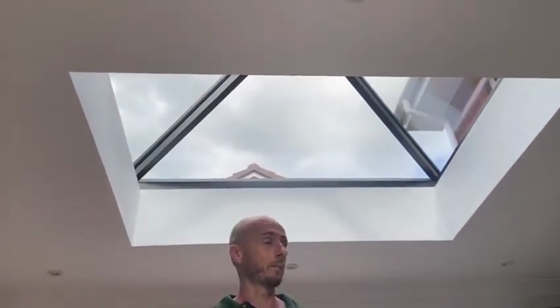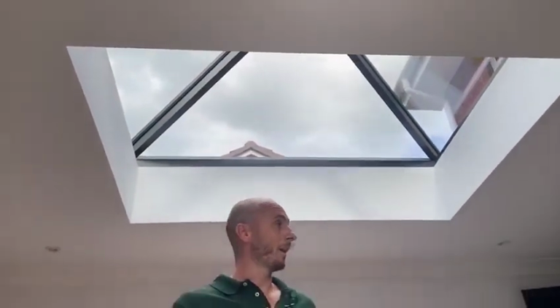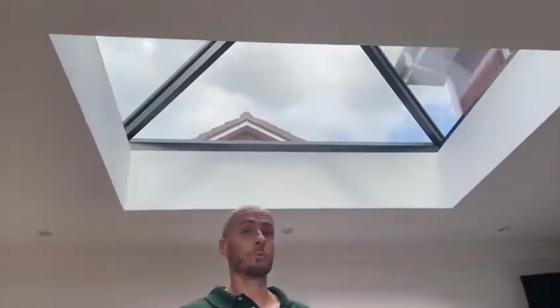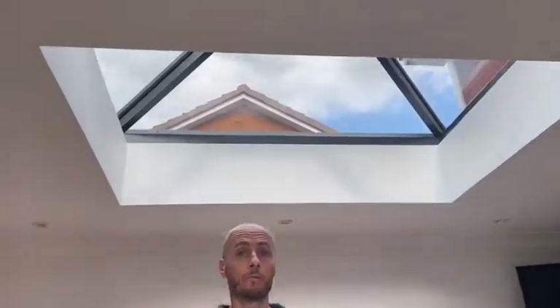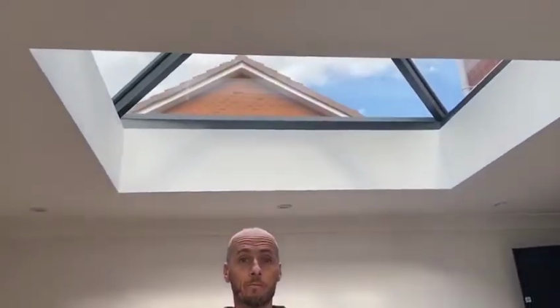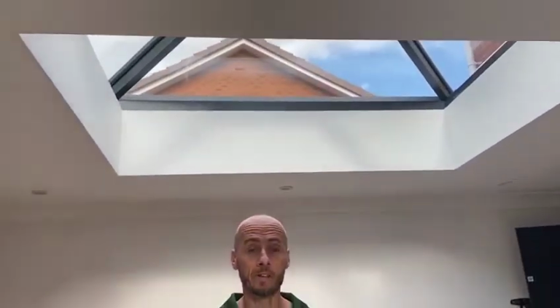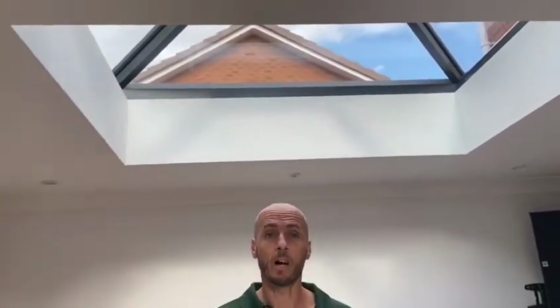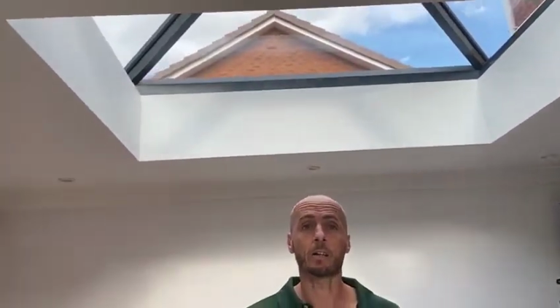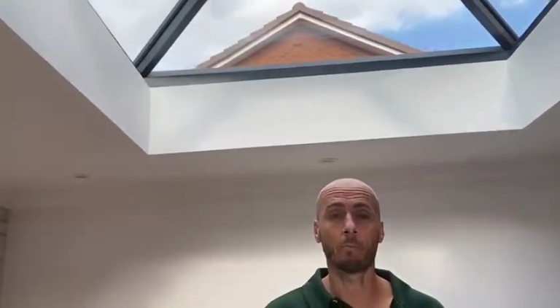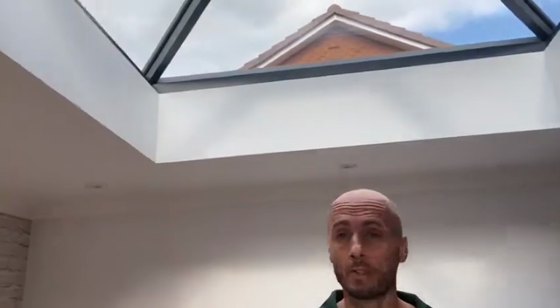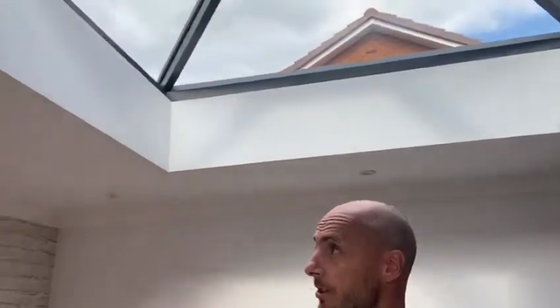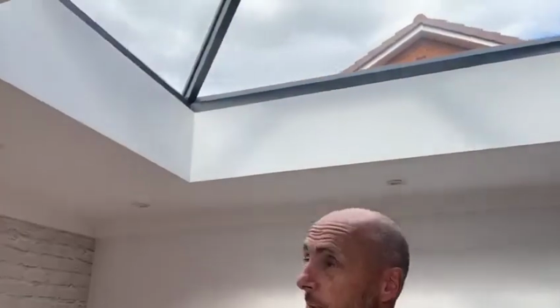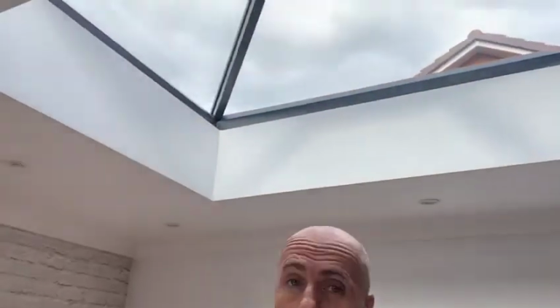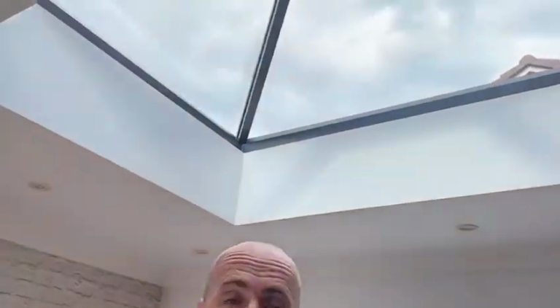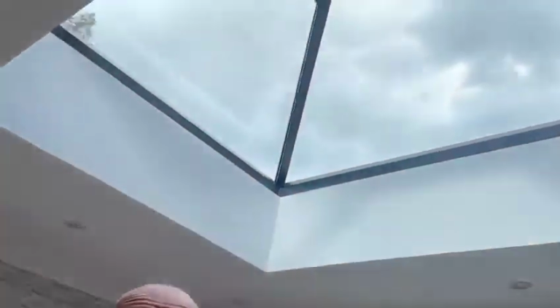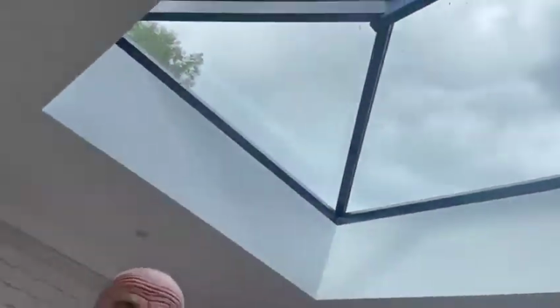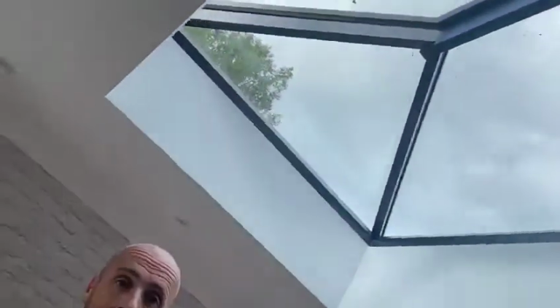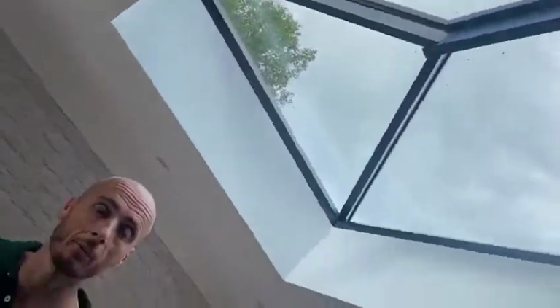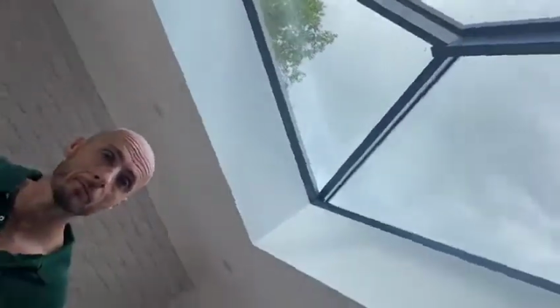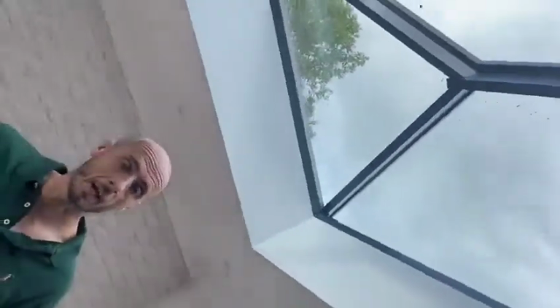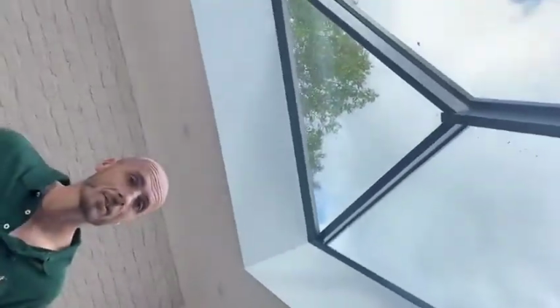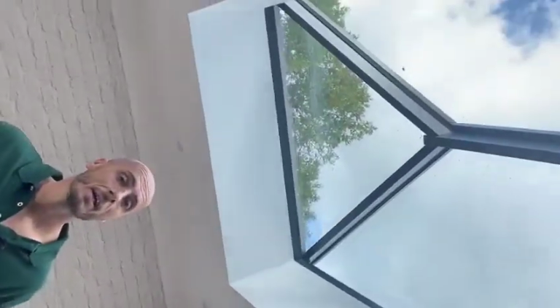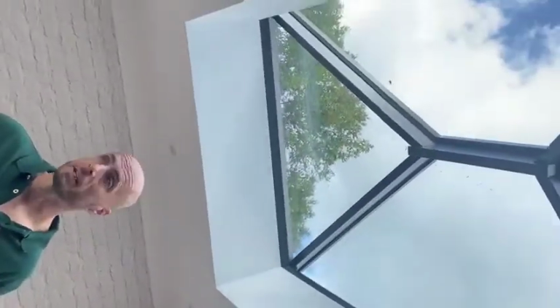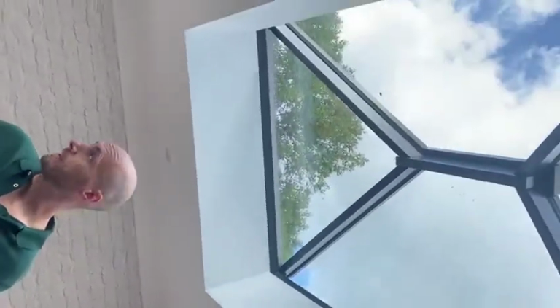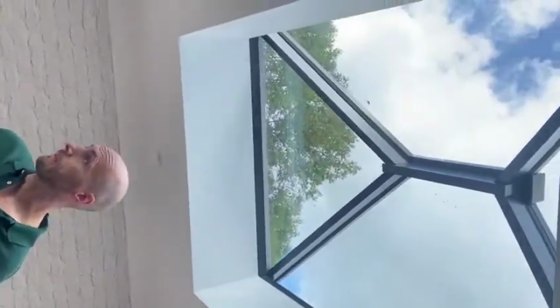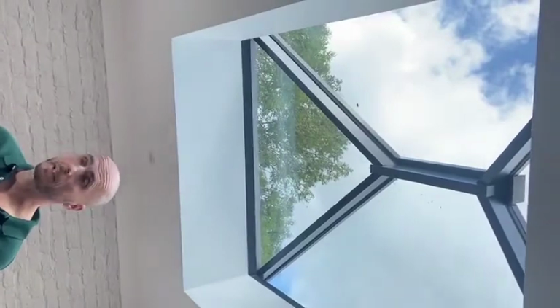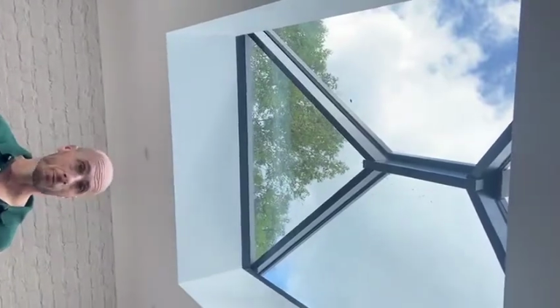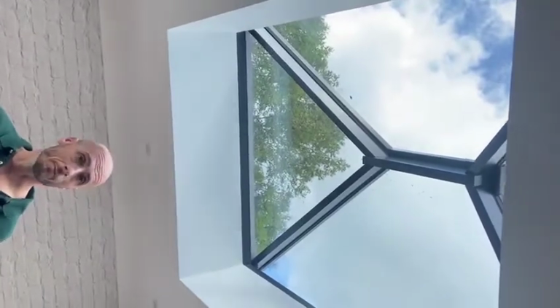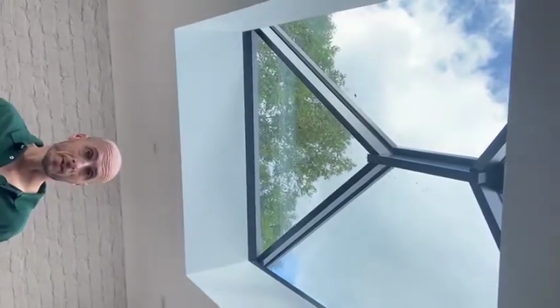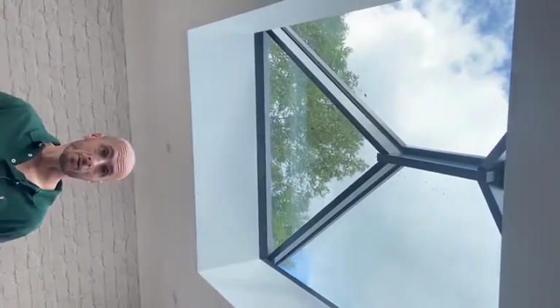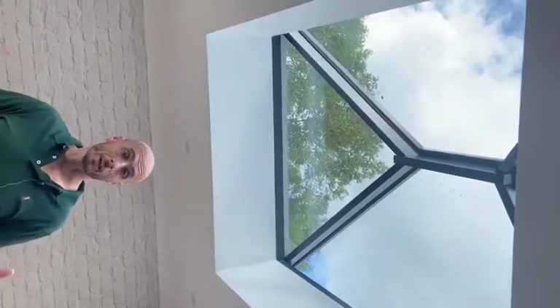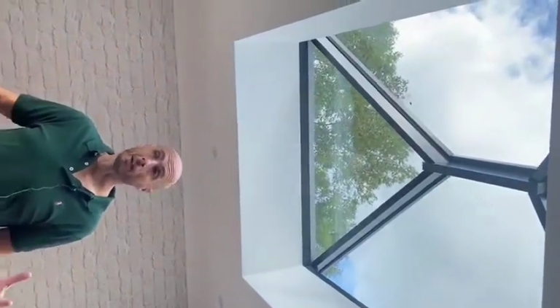Our house was very dark and what this has managed to do is absolutely flood the living area with light, make it very airy, and give us a room that is usable all year round.